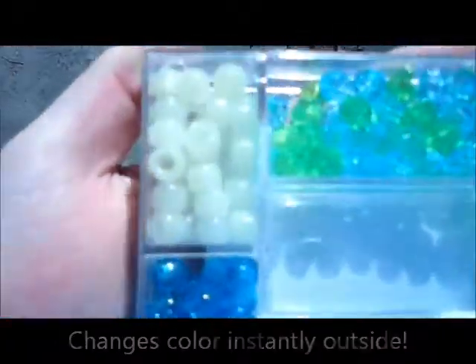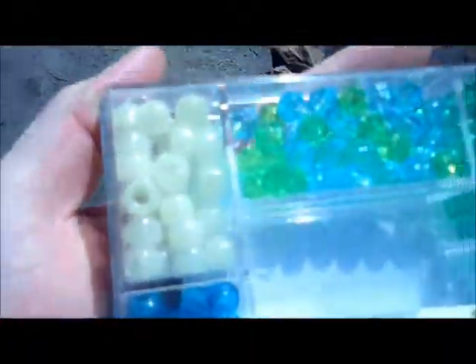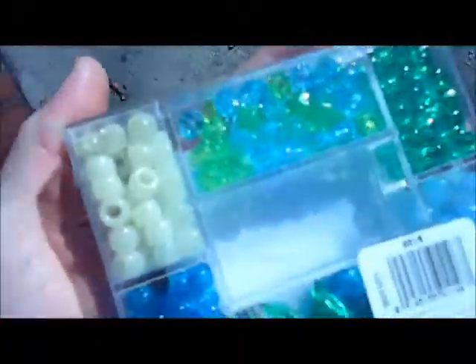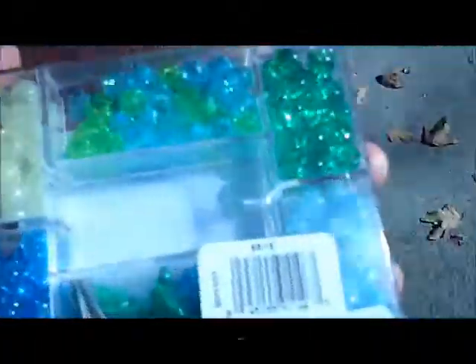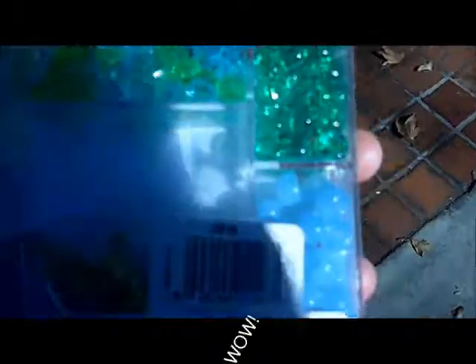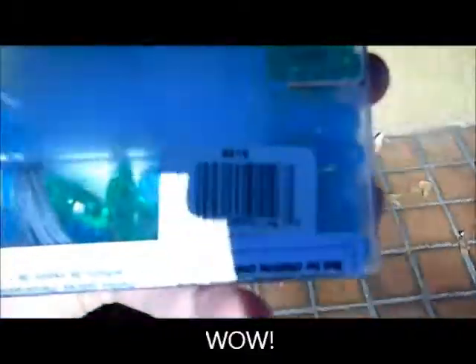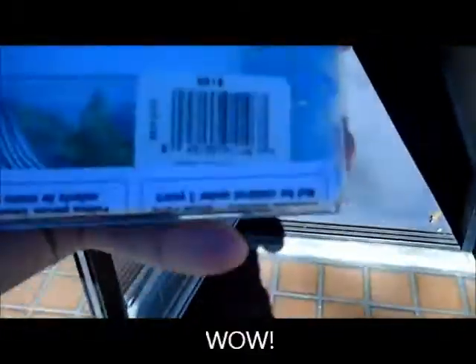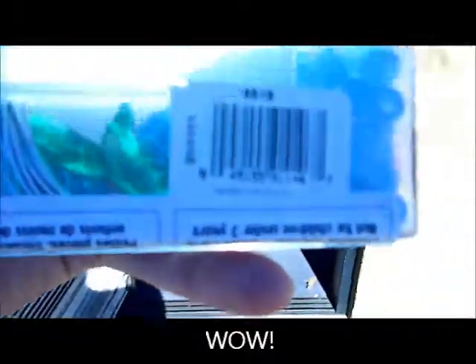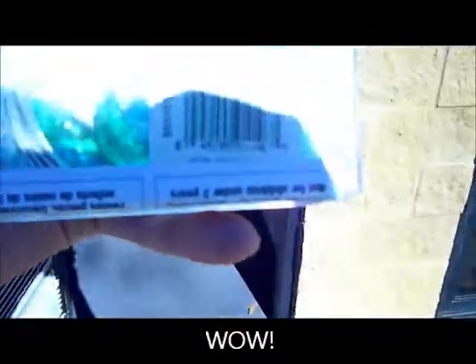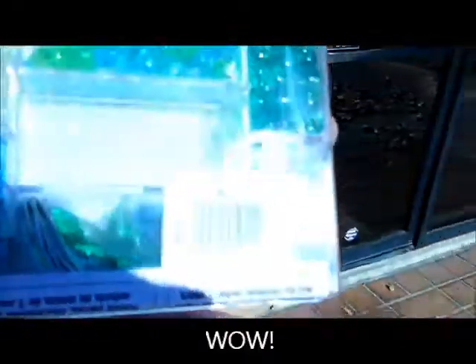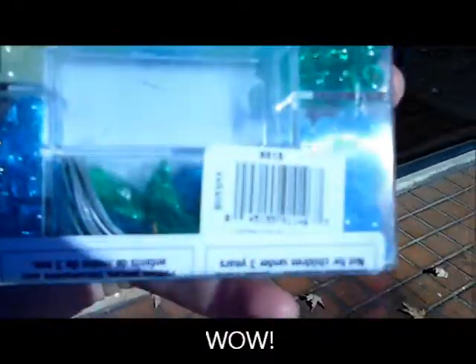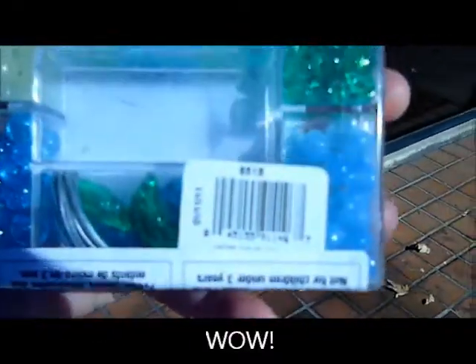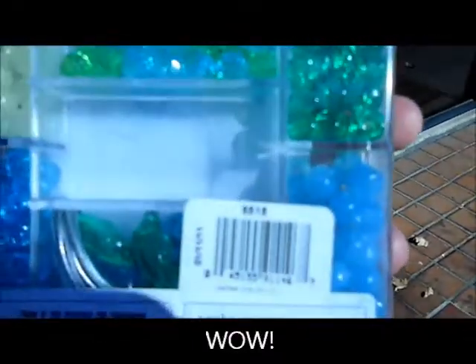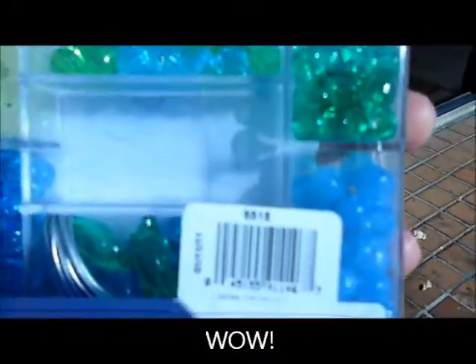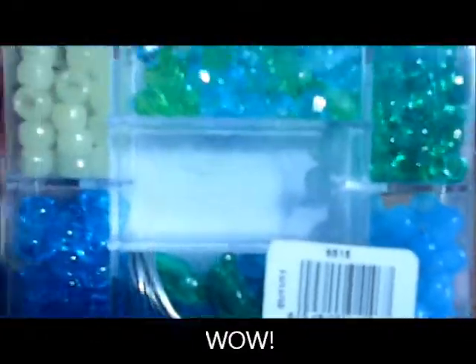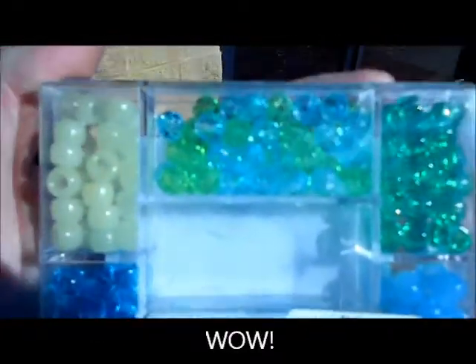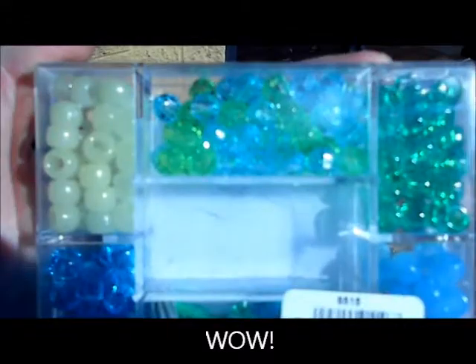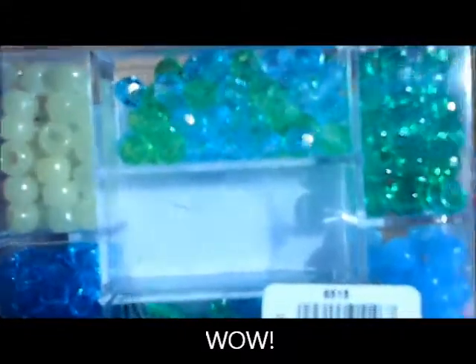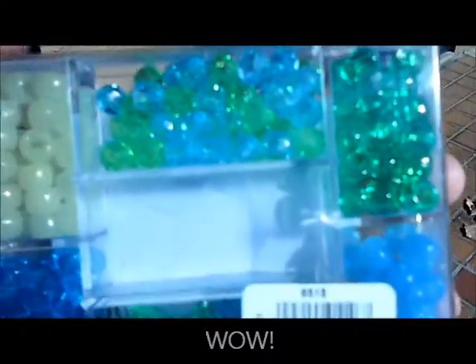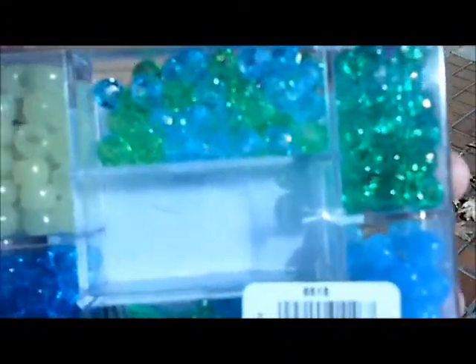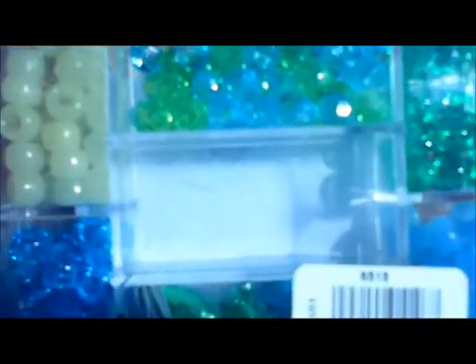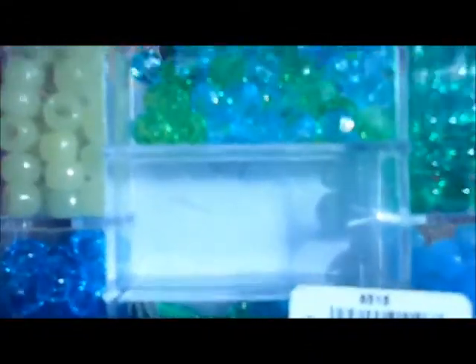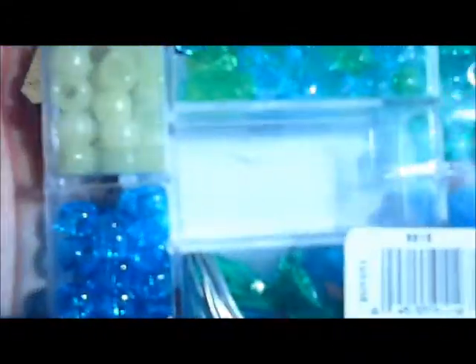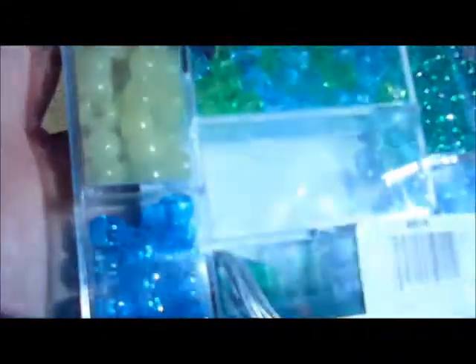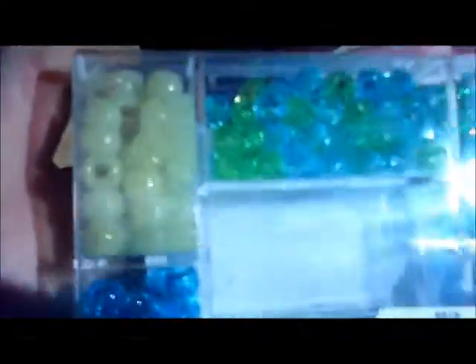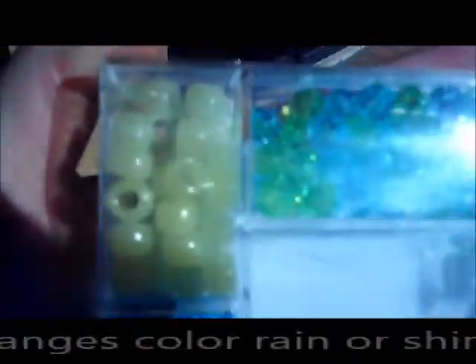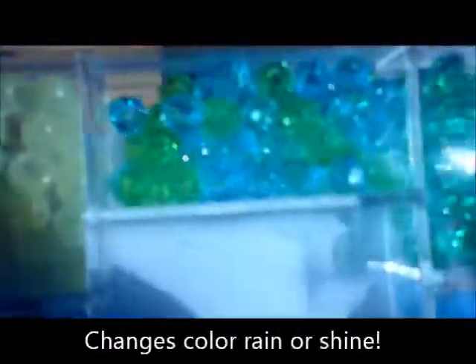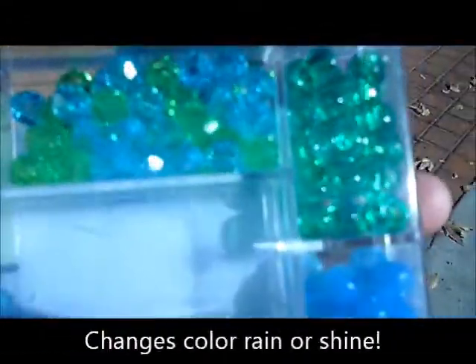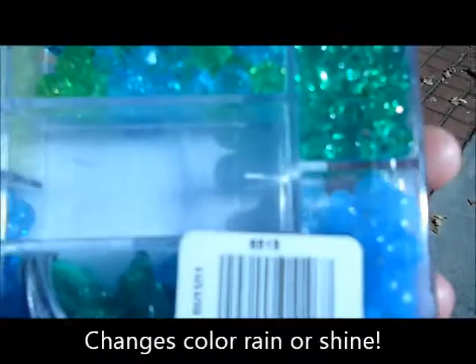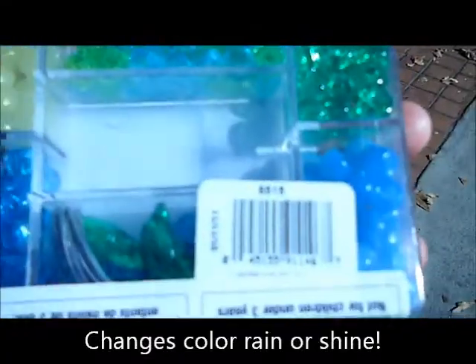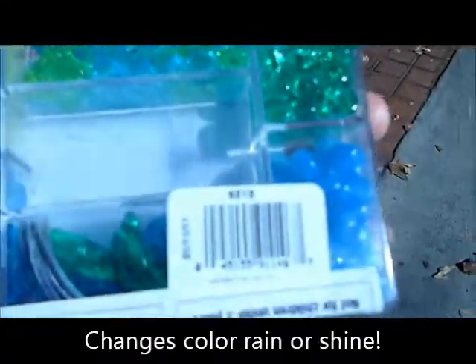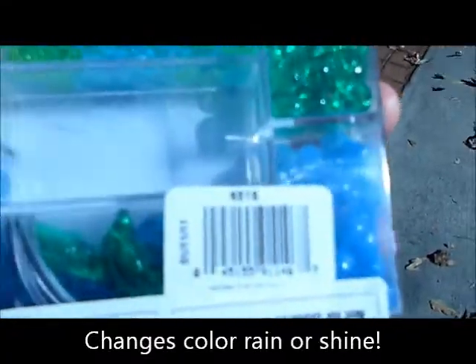This one's yellow, this other one here is blue. You can make different jewelry — bracelets, necklaces. It's great for crafts.